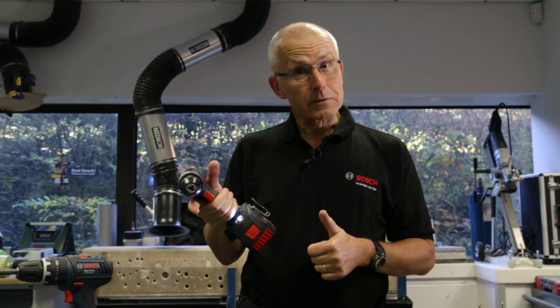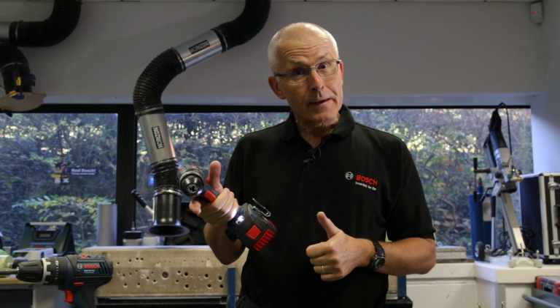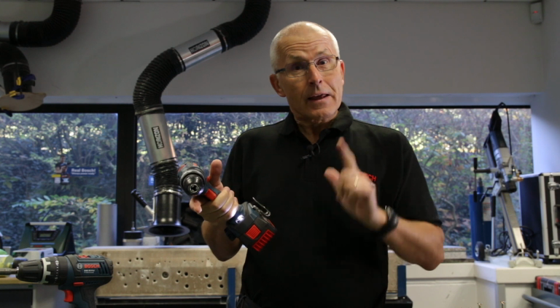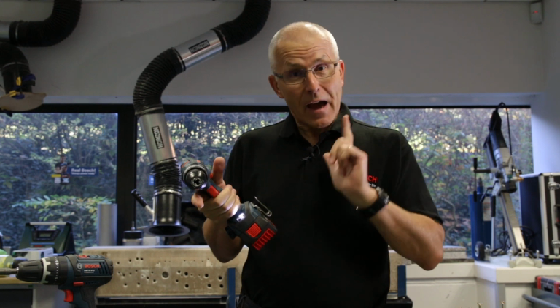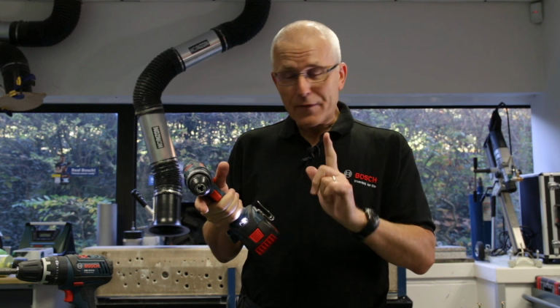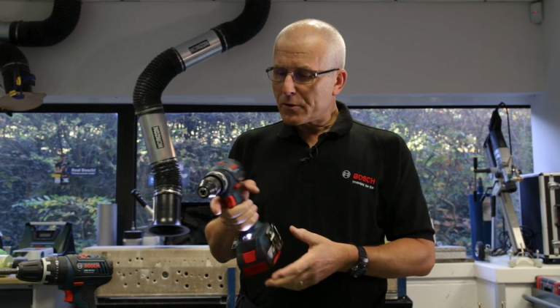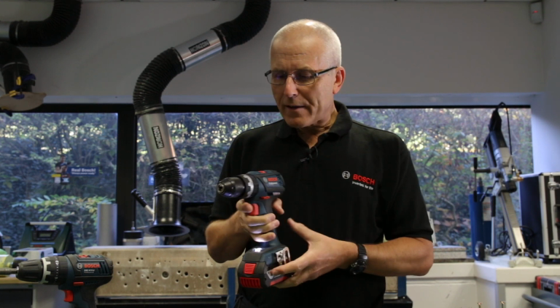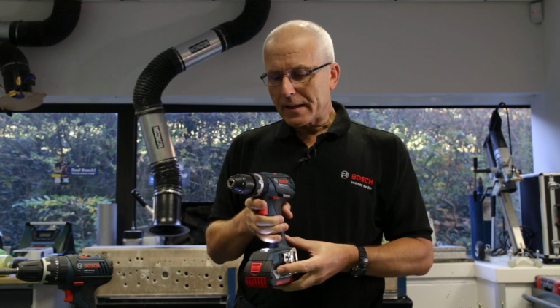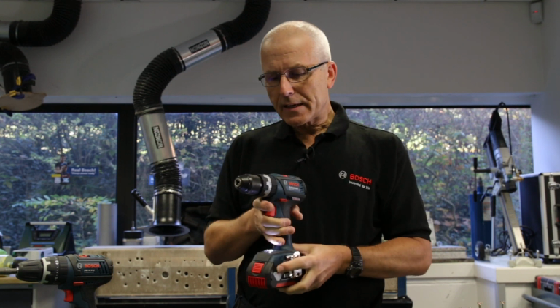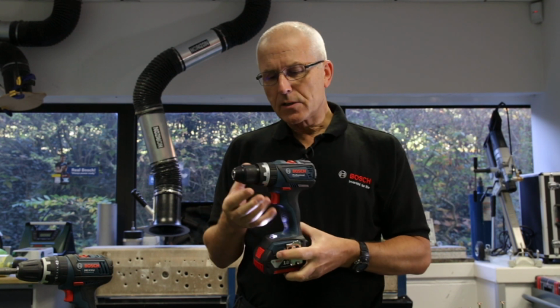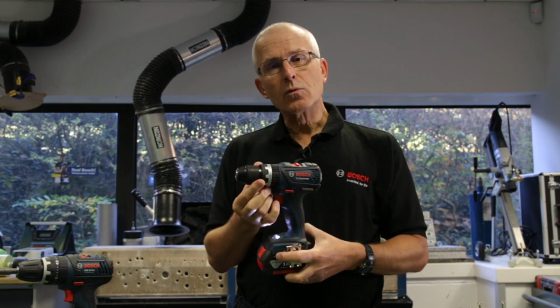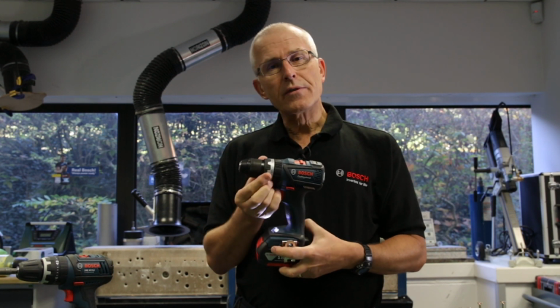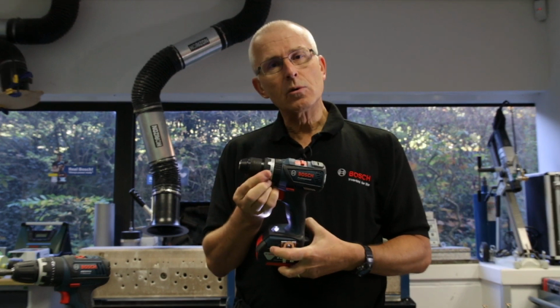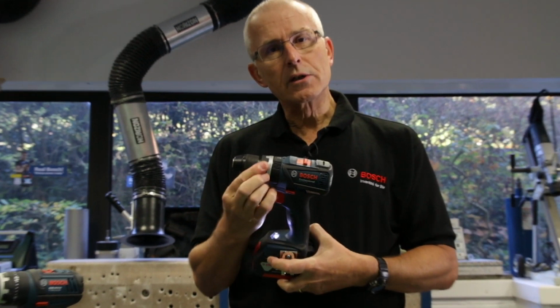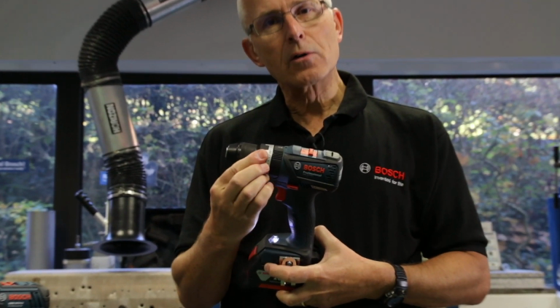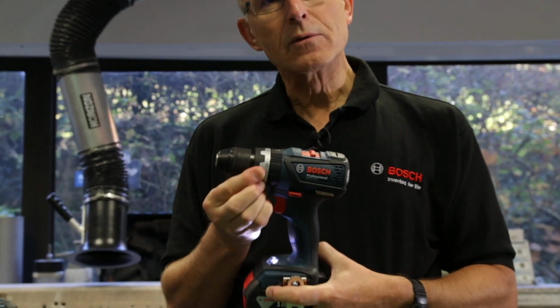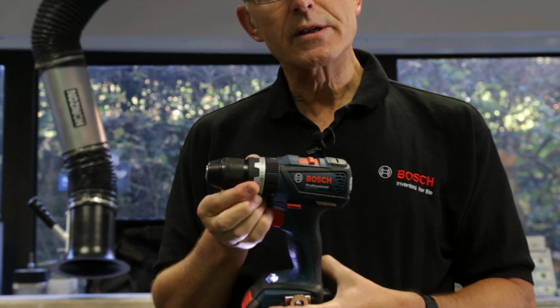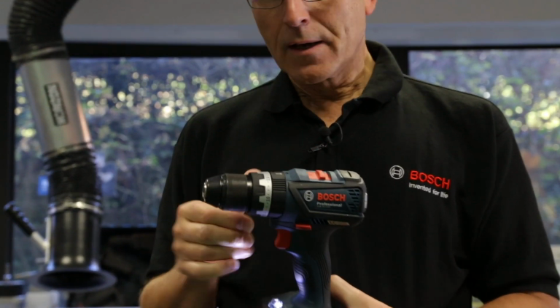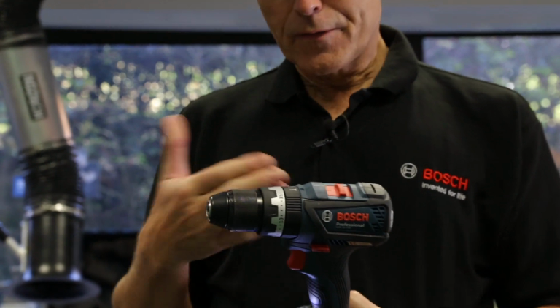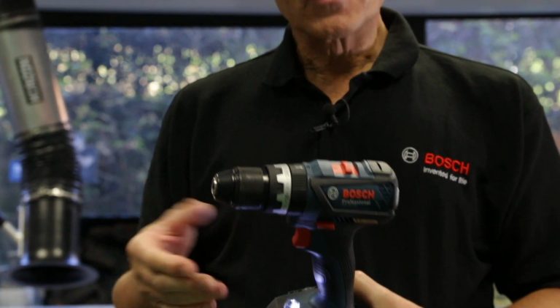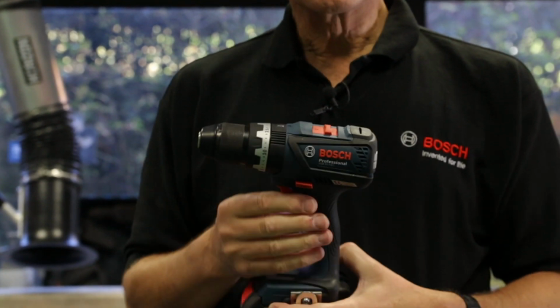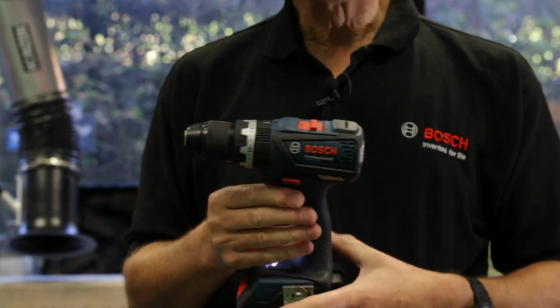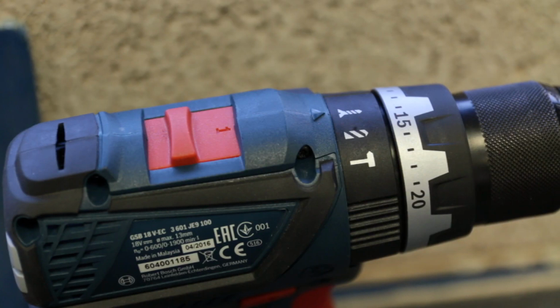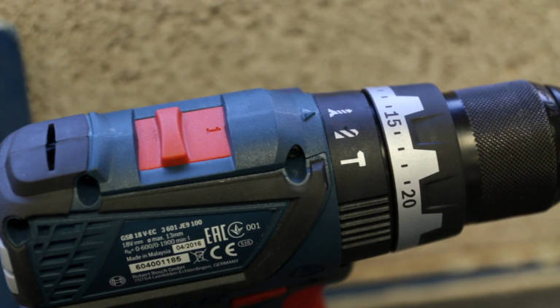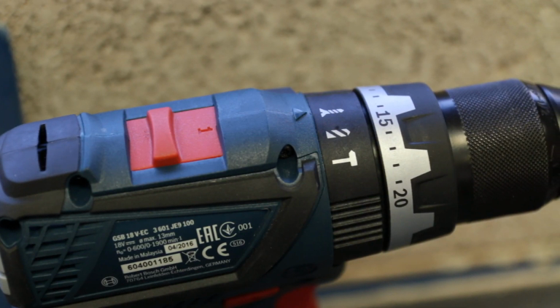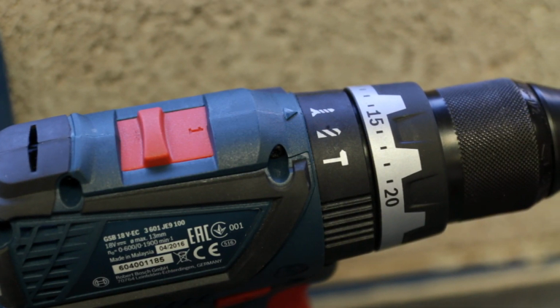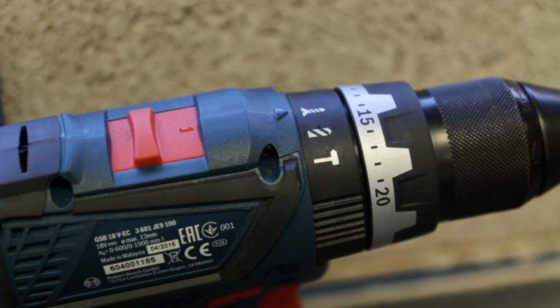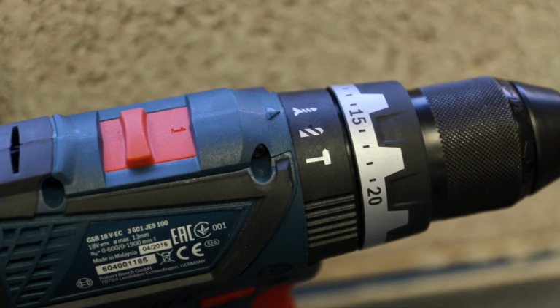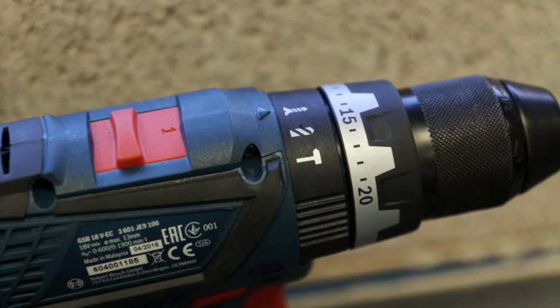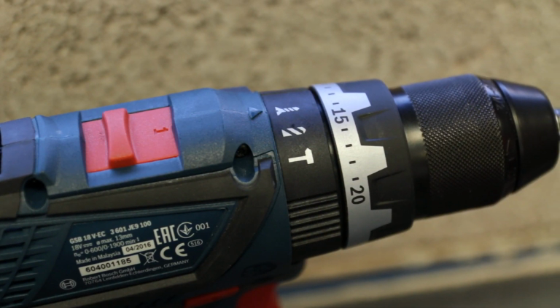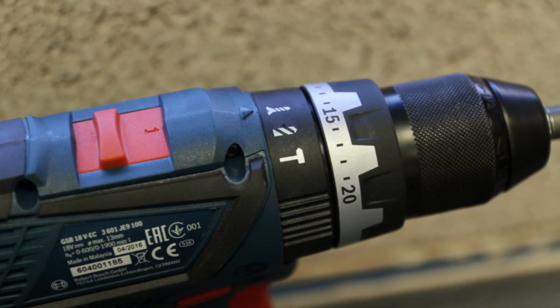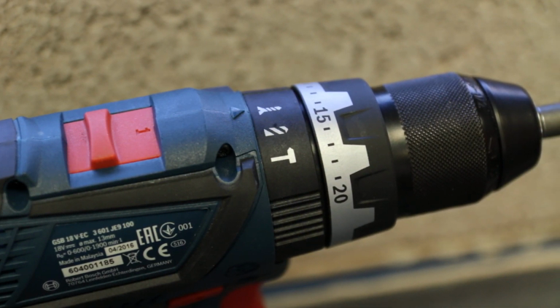Cool, right? The other feature we have on here is to do with the torque control ring, which is of course a common feature on a combi or a standard drill driver.